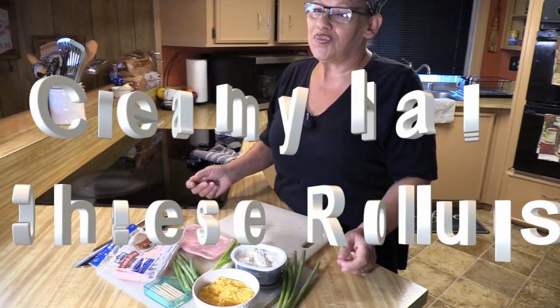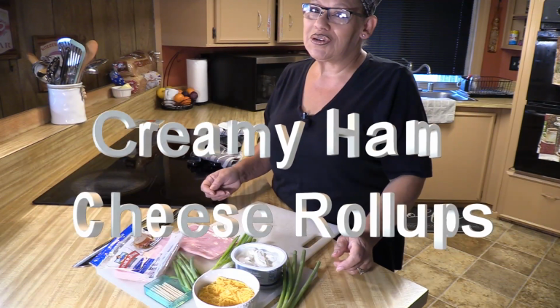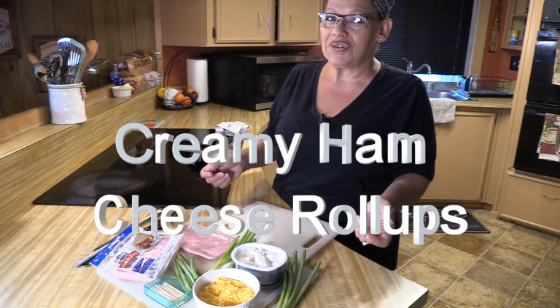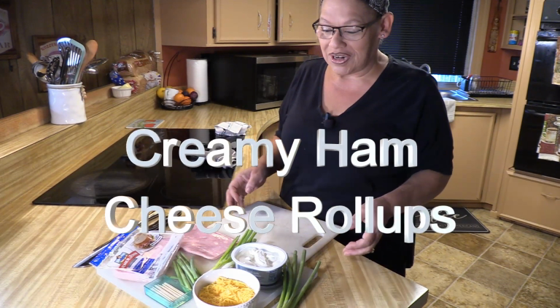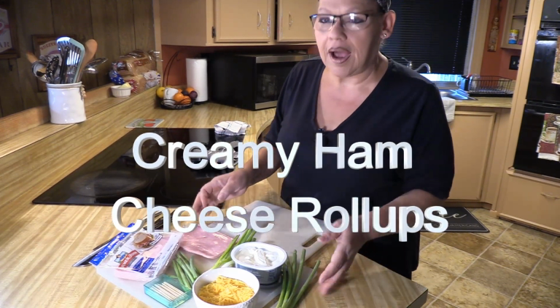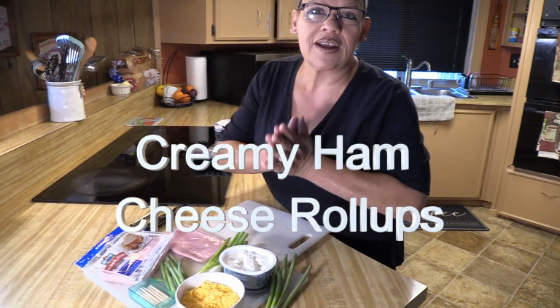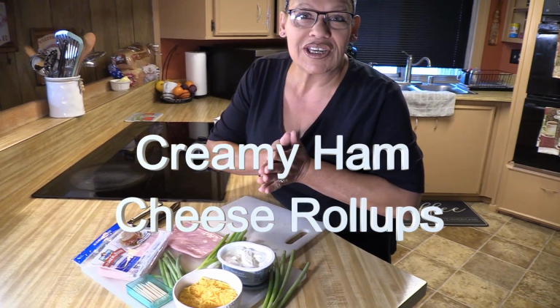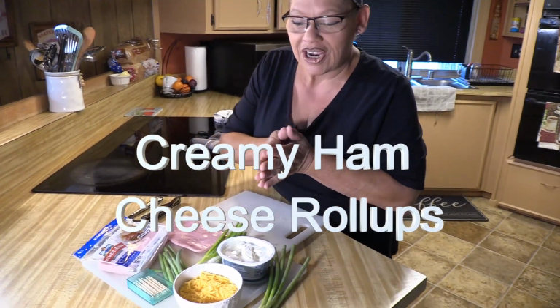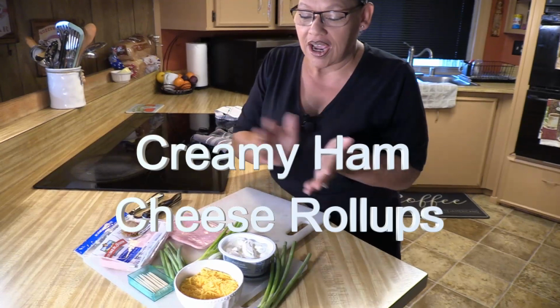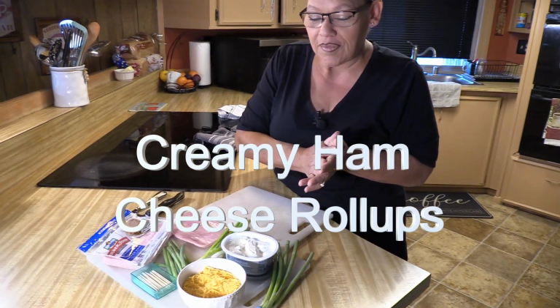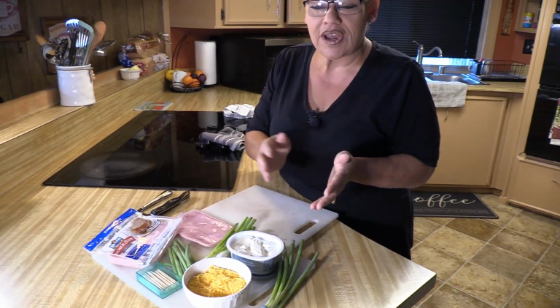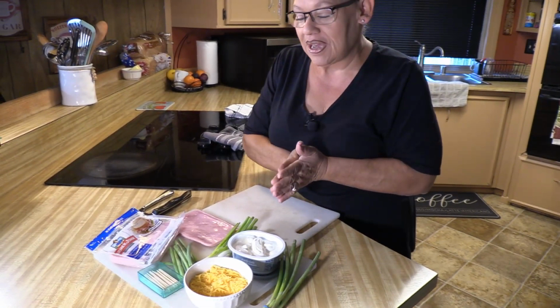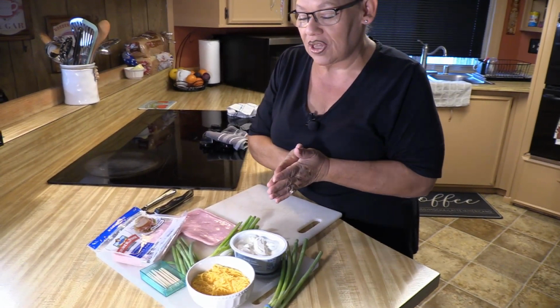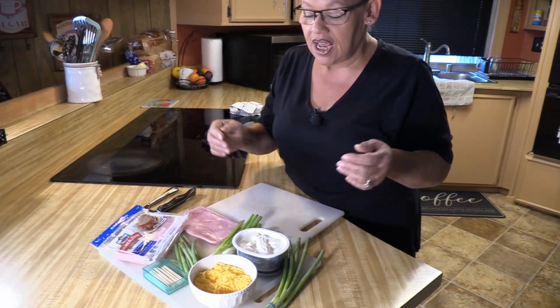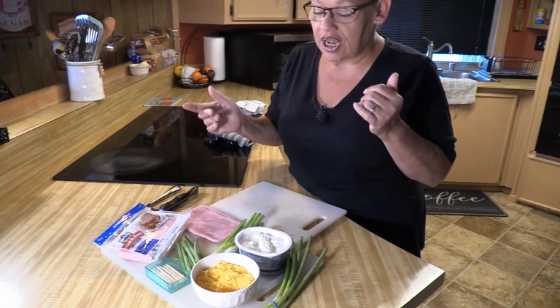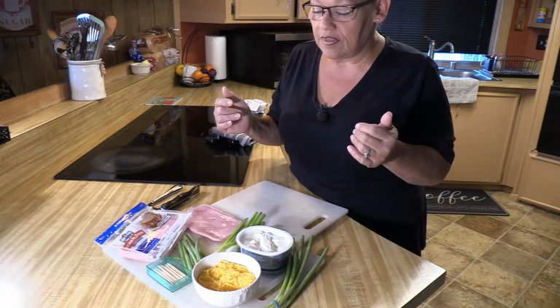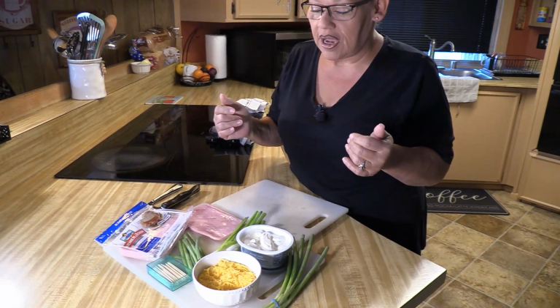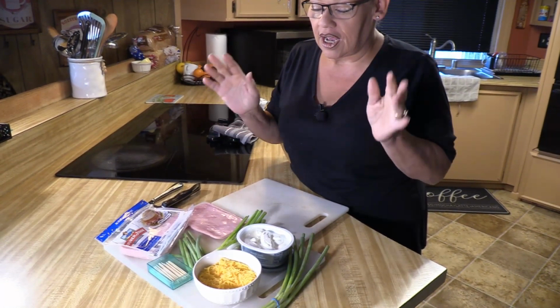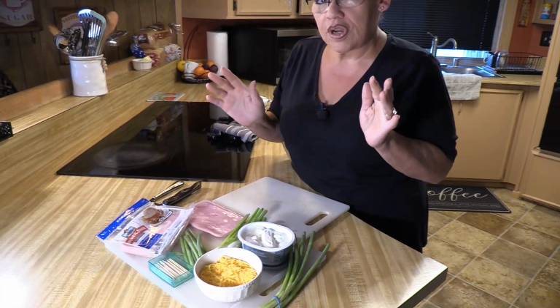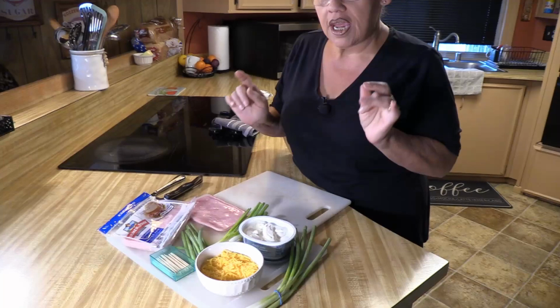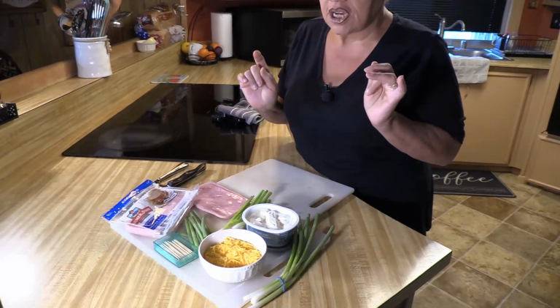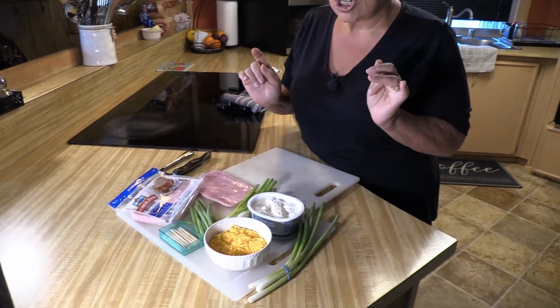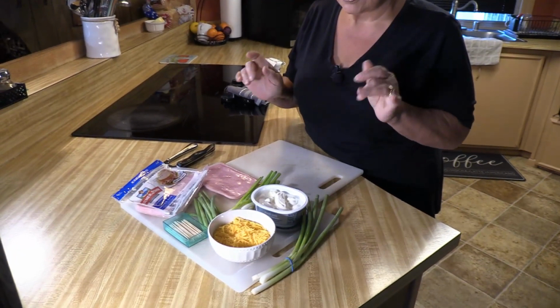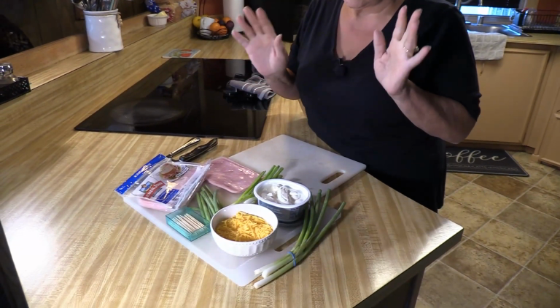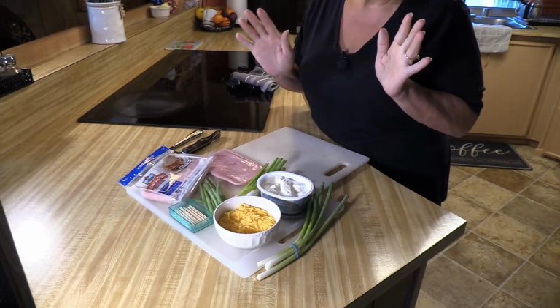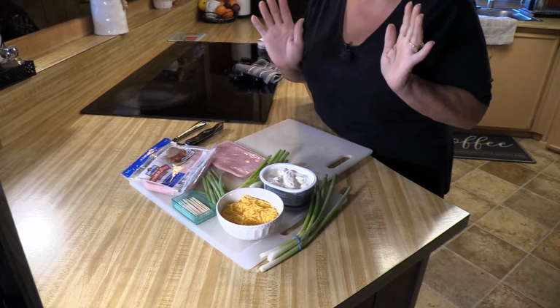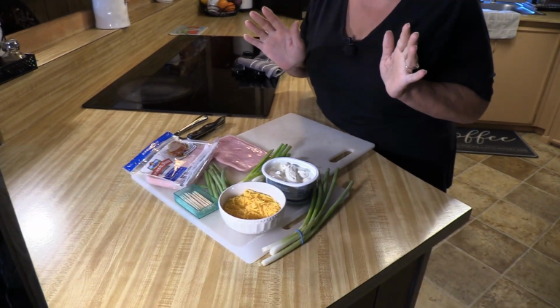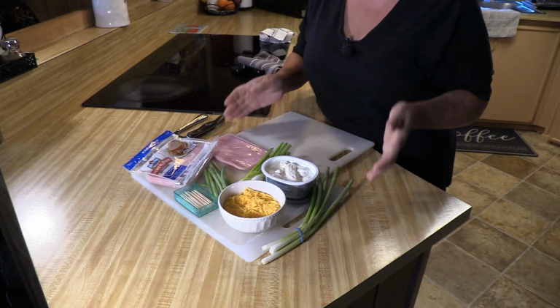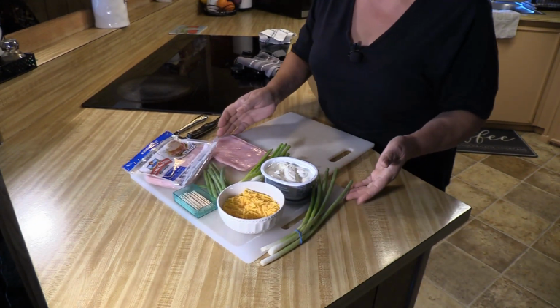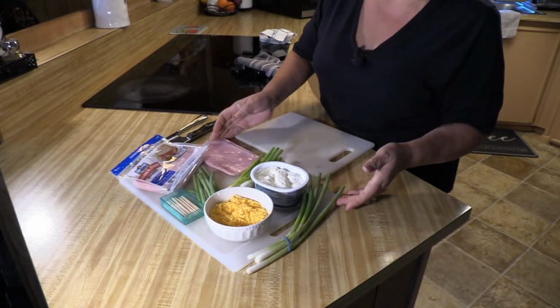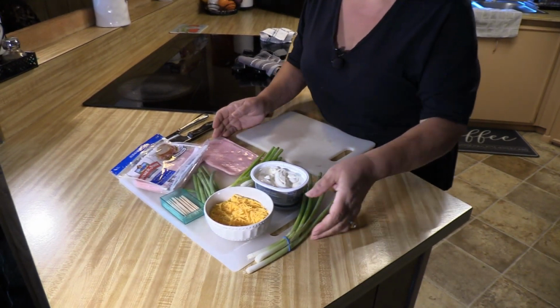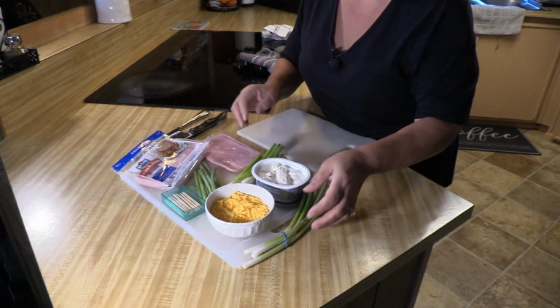Welcome to Cooking with Andrea. I'm excited once again — I get to make something! Today we're going to make my creamy, cheesy ham roll-ups. It's really super easy and really super fun.